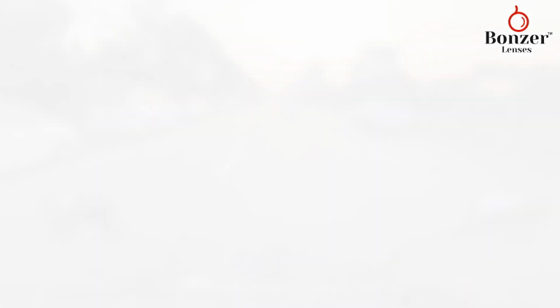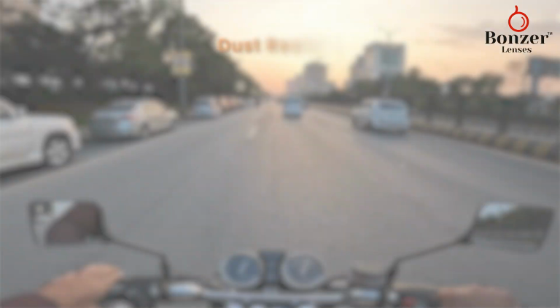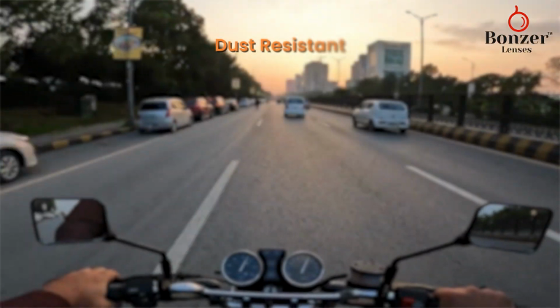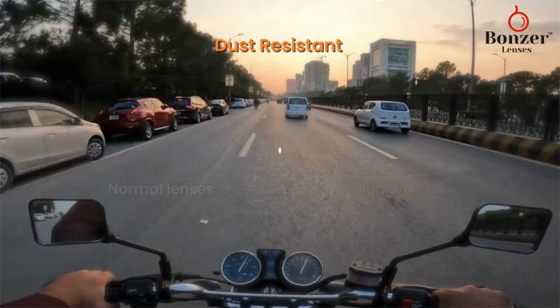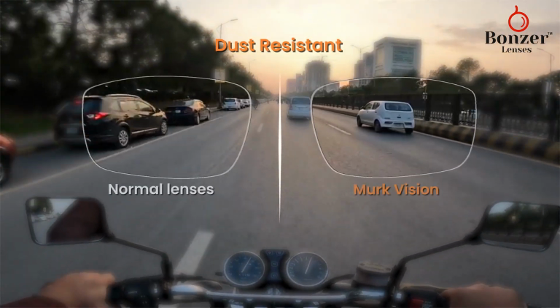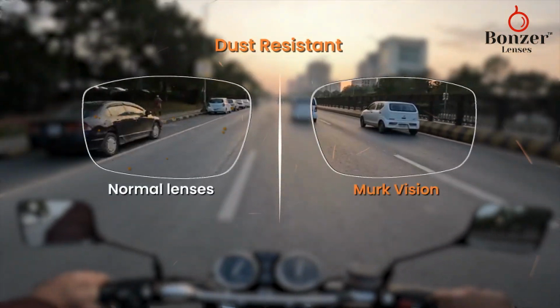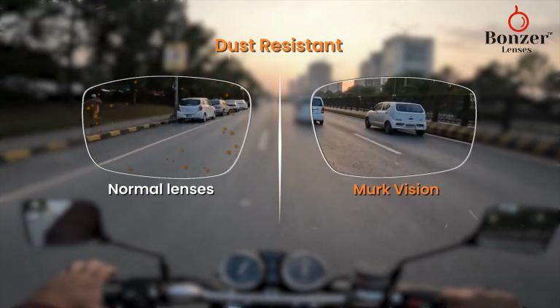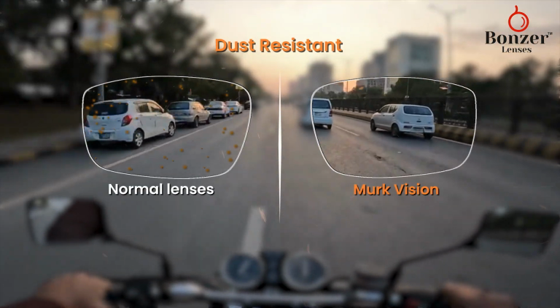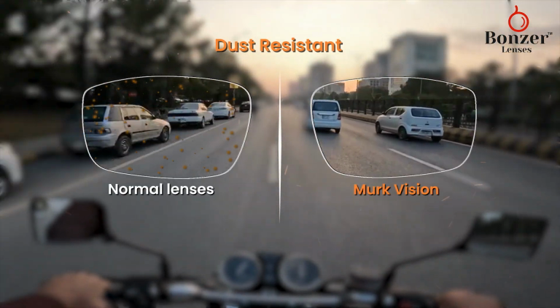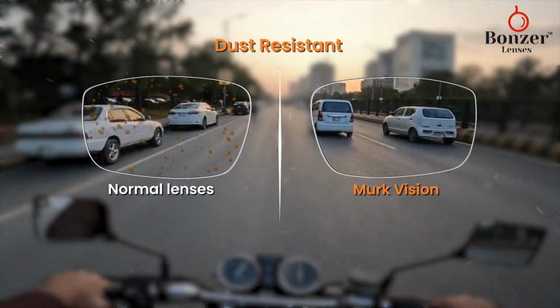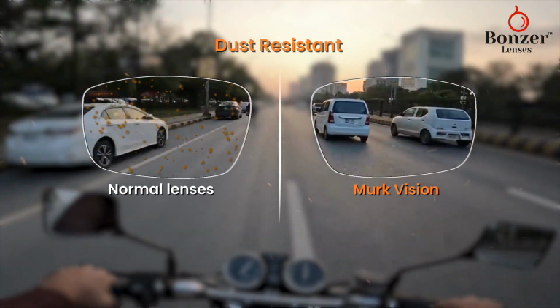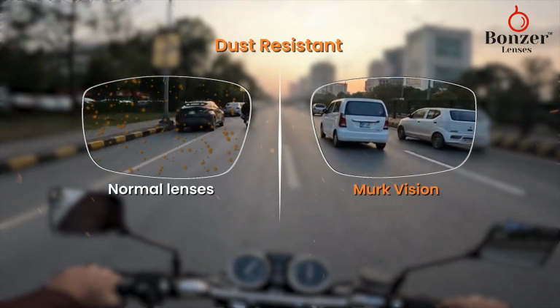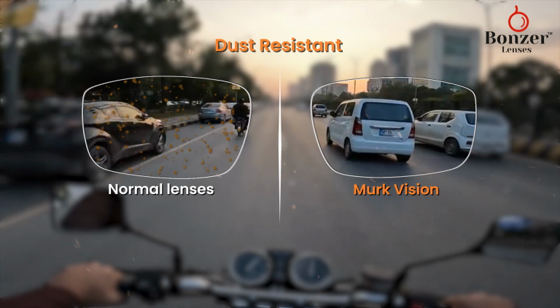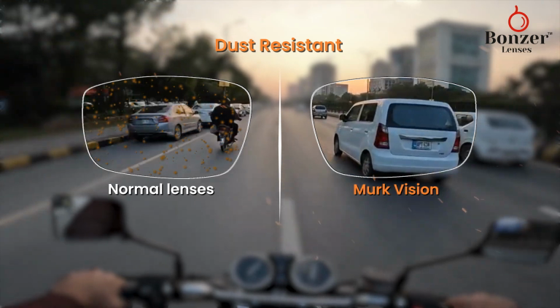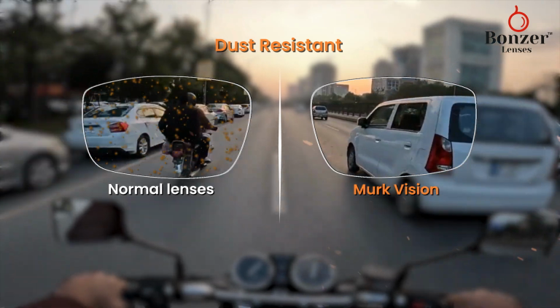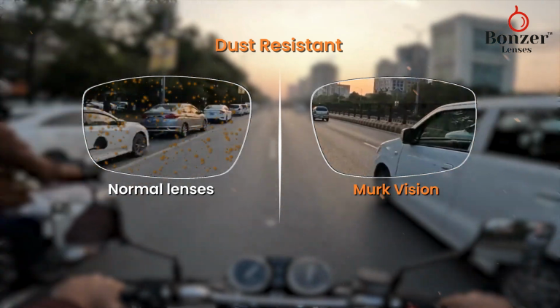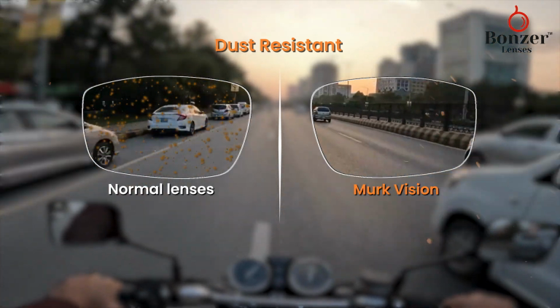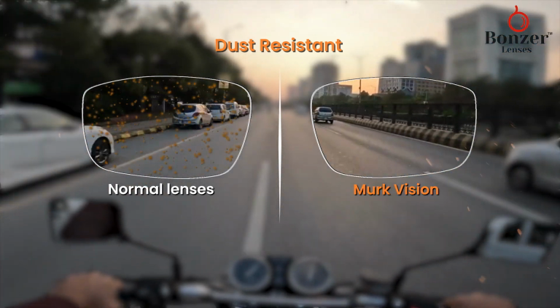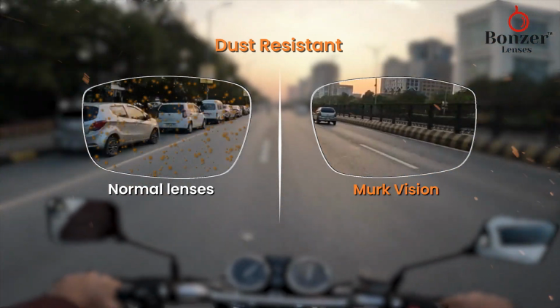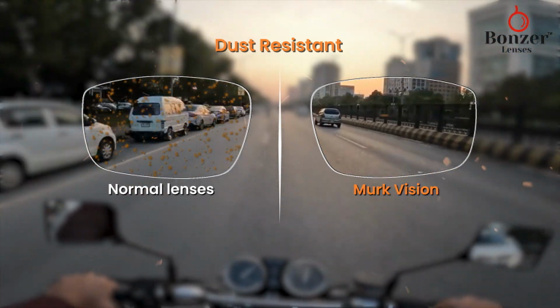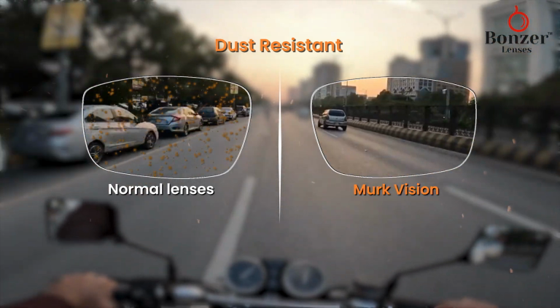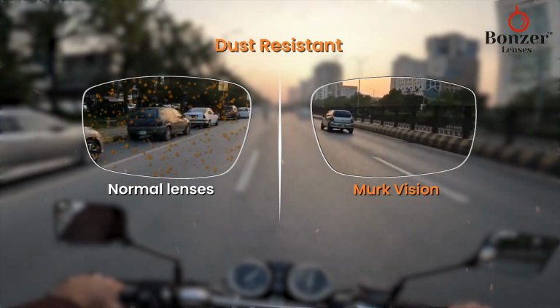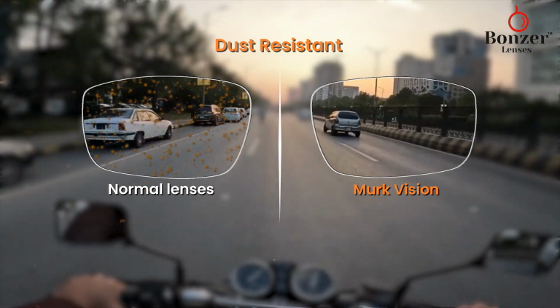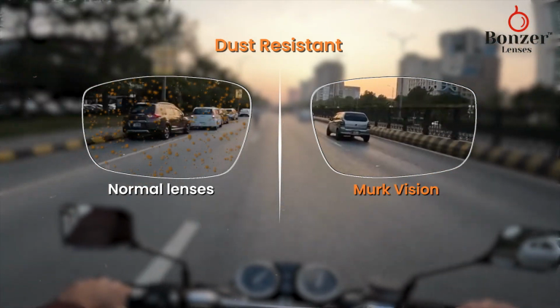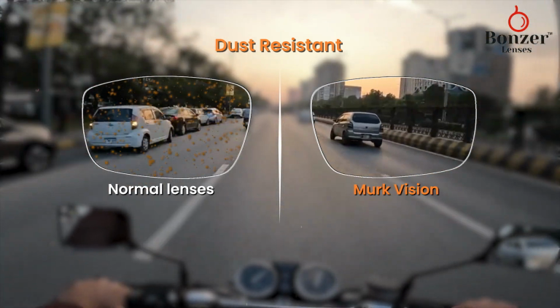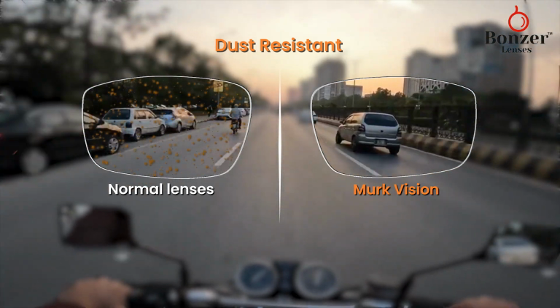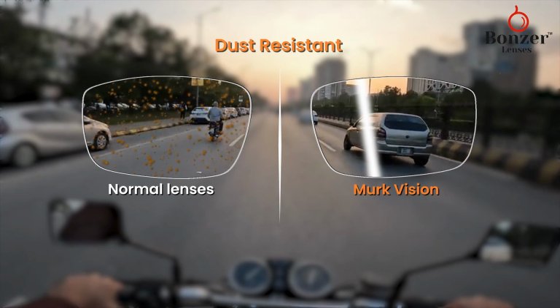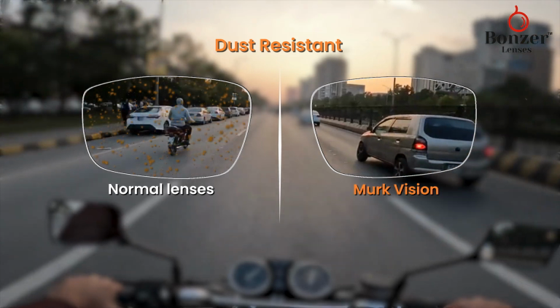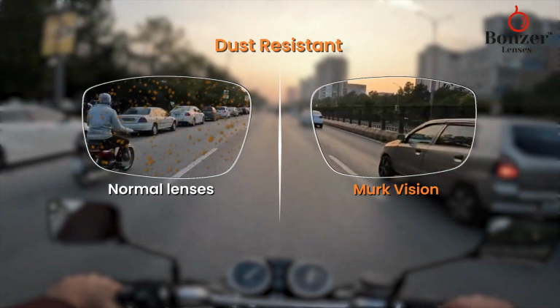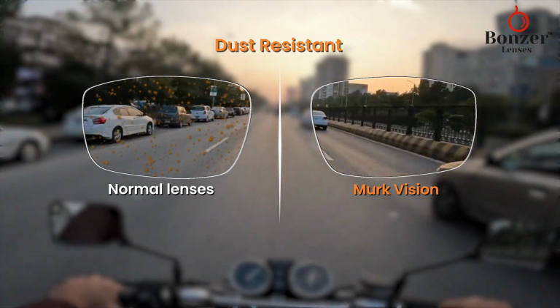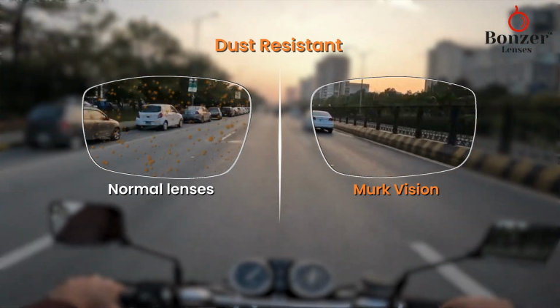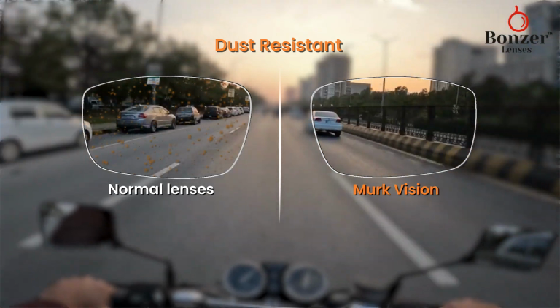Dust resistant. Dust can be a real annoyance, especially when it settles on your lenses, impairing your vision. Our lenses feature a special dust resistant coating, providing clearer vision by preventing dust accumulation.